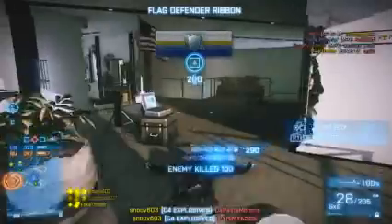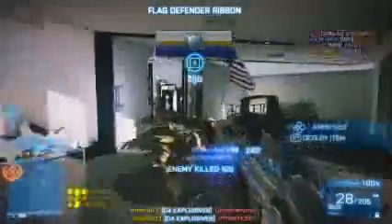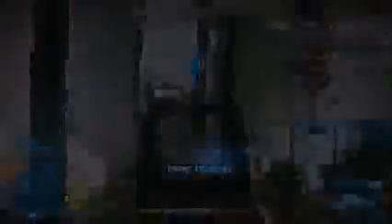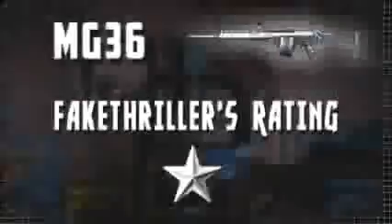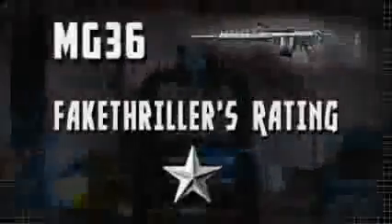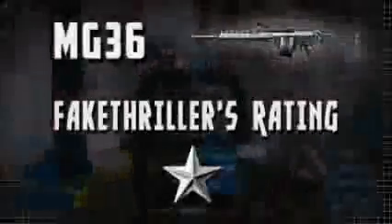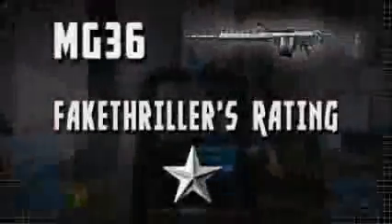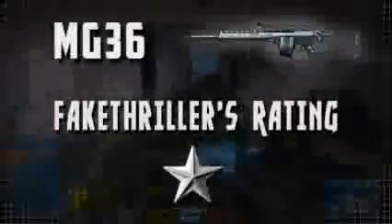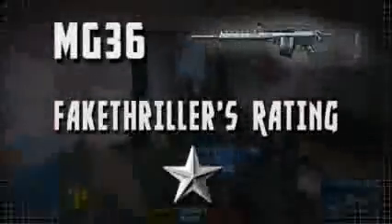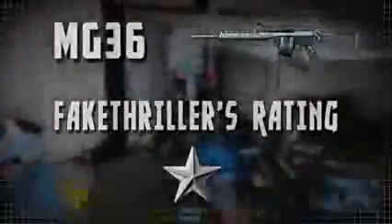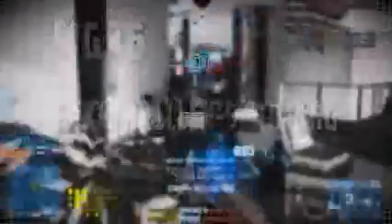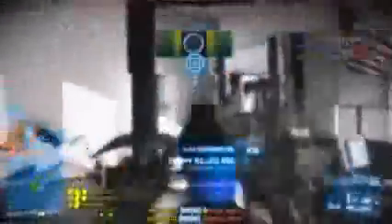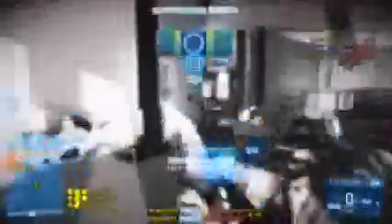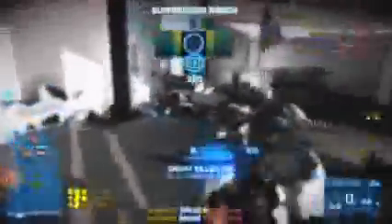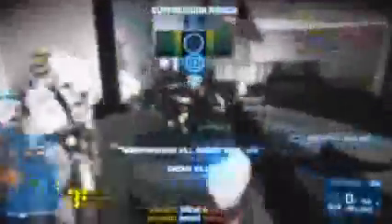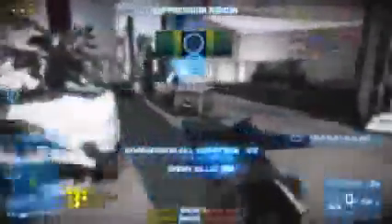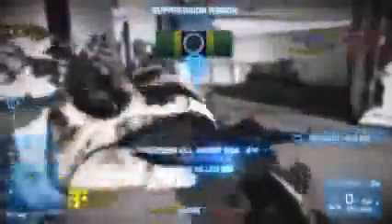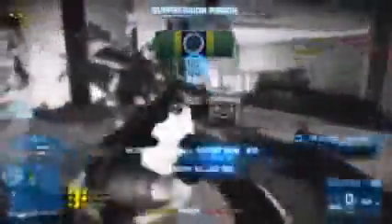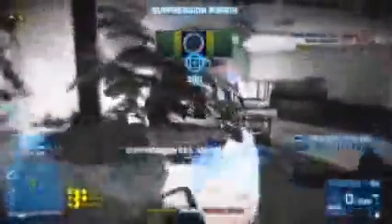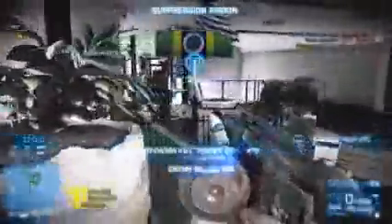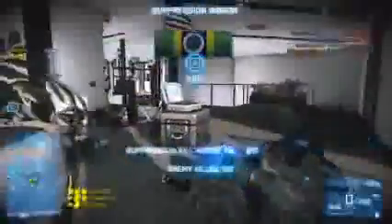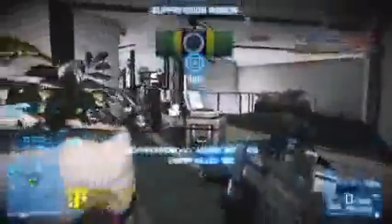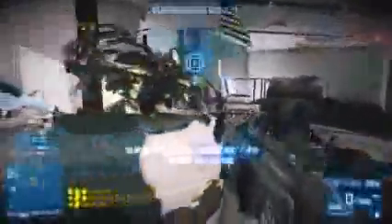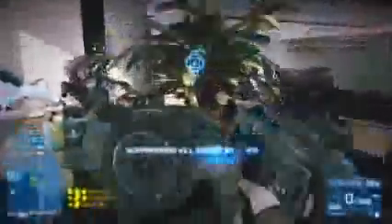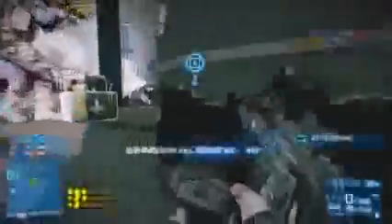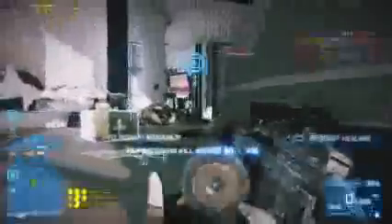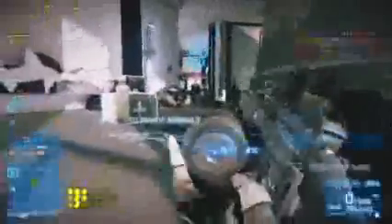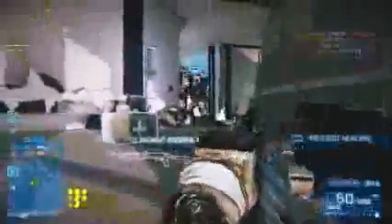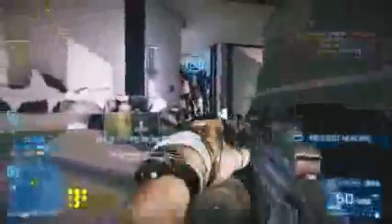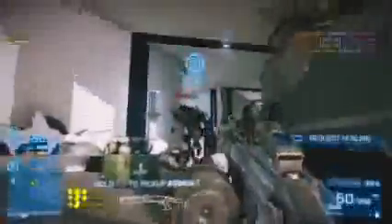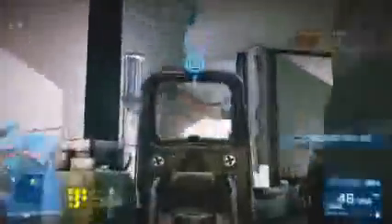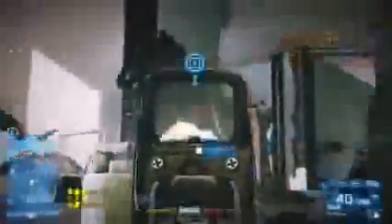I'm rating the MG36 a 1 out of 5. I hope to see DICE show this weapon some love in the future. If they match the bullet spread to that of the M27 or the RPK, it could be very useful. Alright guys, that's gonna wrap up yet another Shoesty Bang Battlefield 3 weapon review.